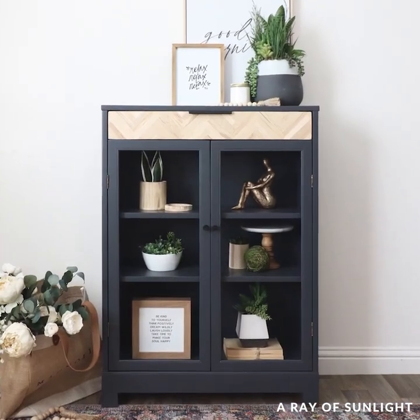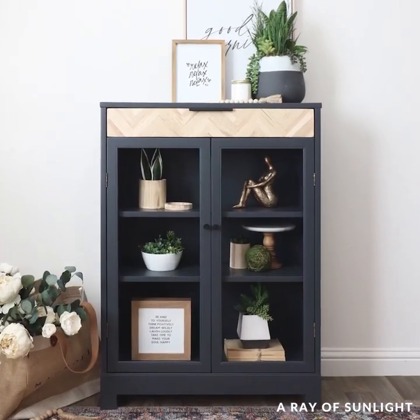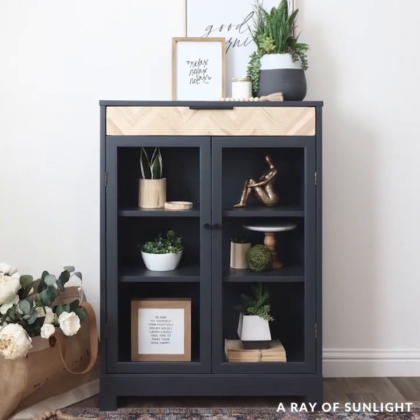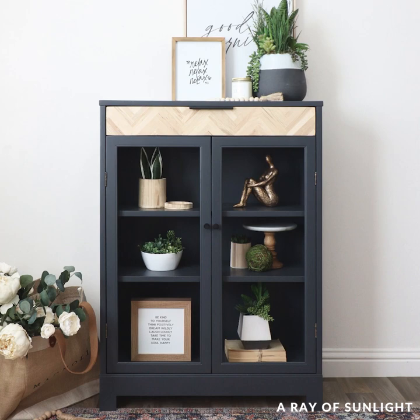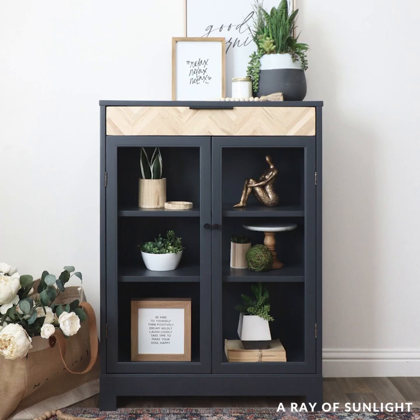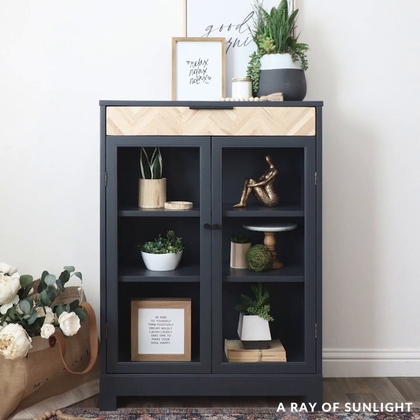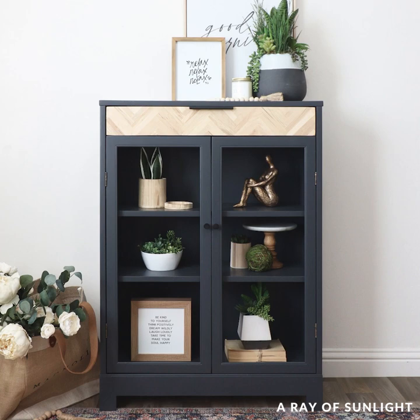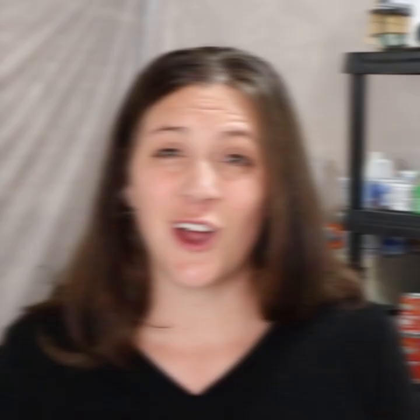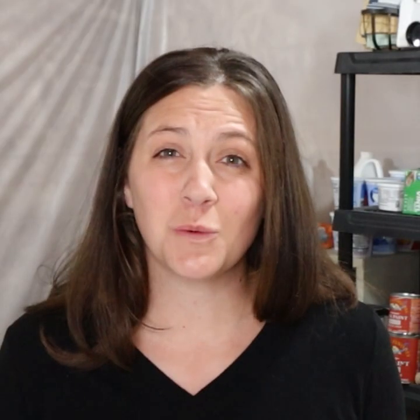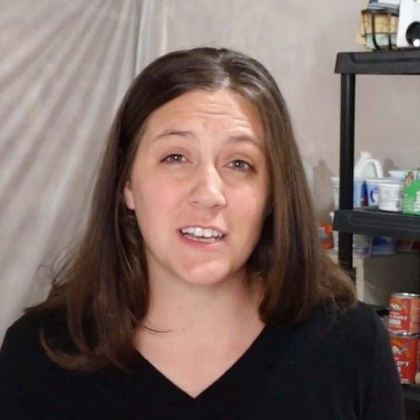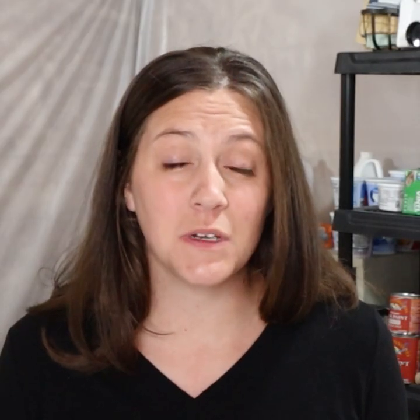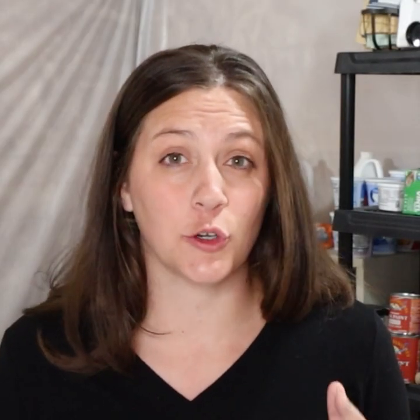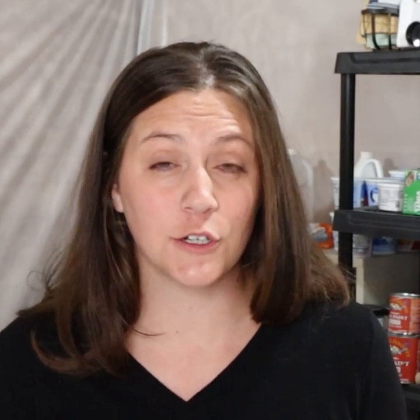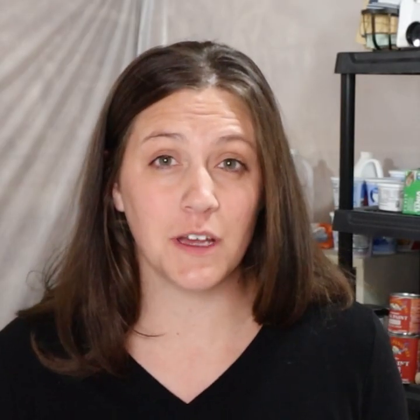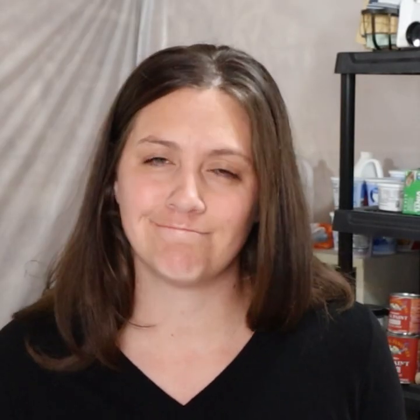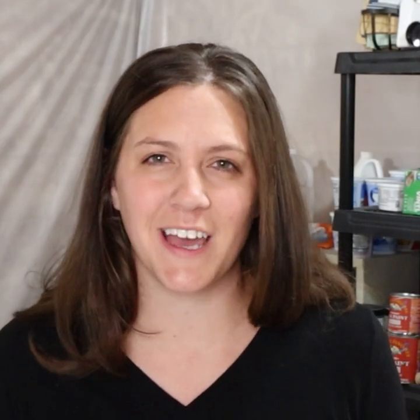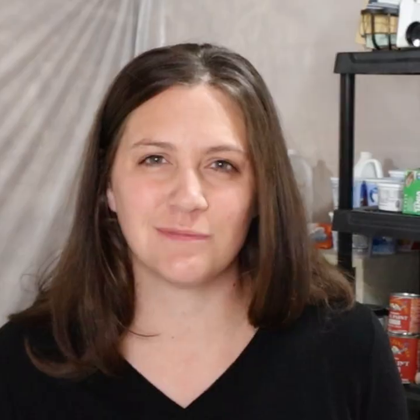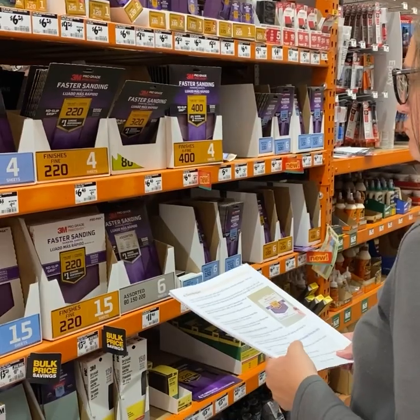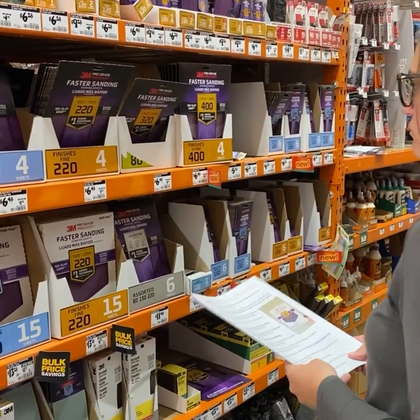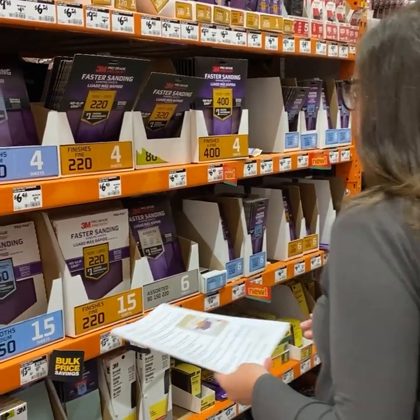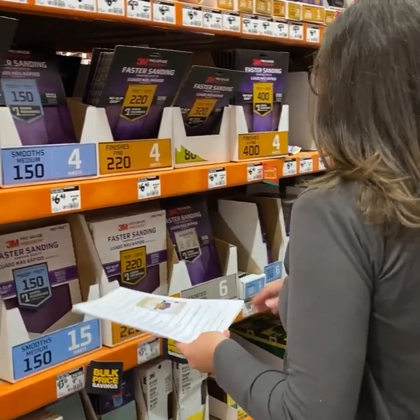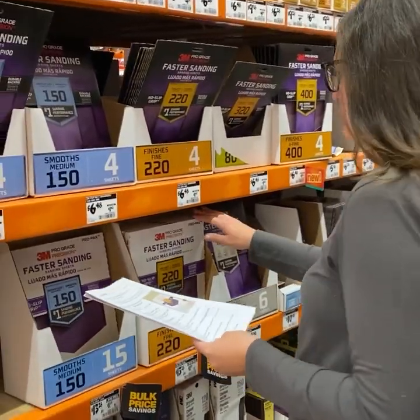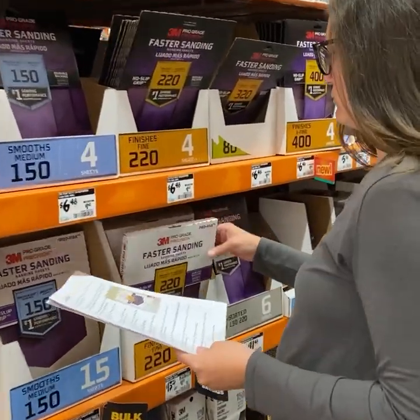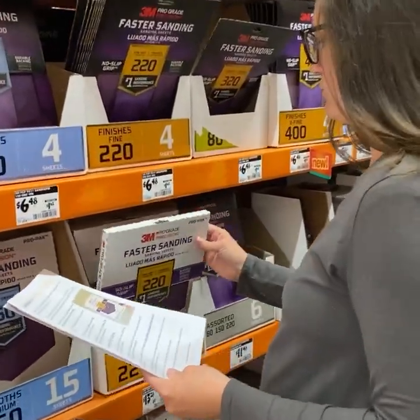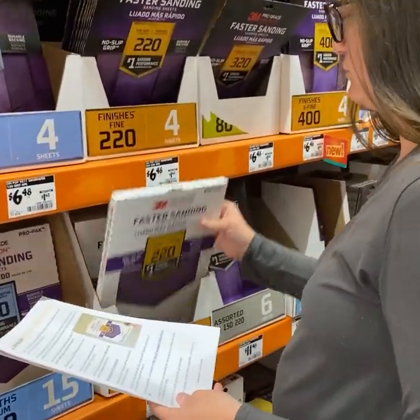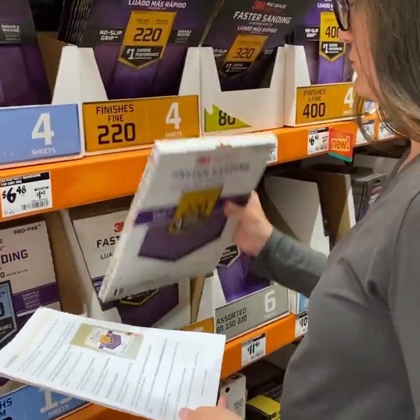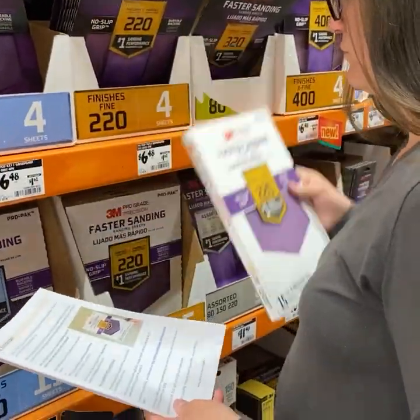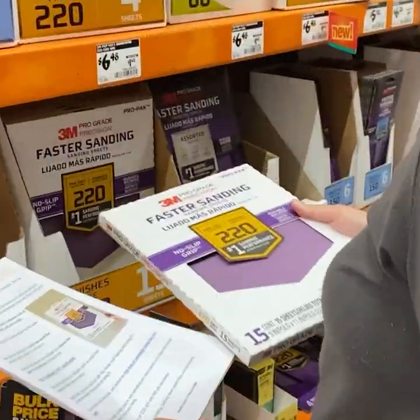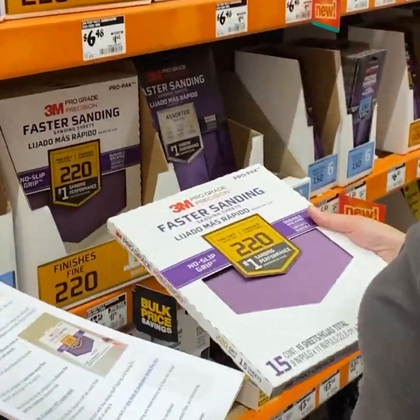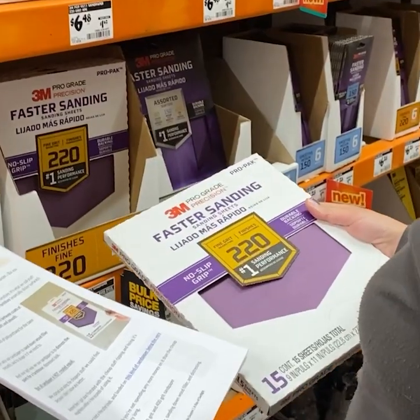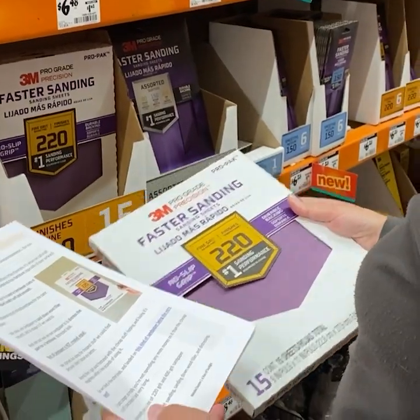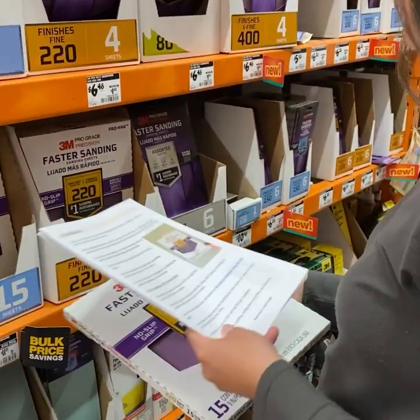That's it for me today, I'll catch you next week. Not sure what supplies you need for your furniture flip? Click the link in my comment to download our free list of must-have supplies that we use every day to paint furniture.